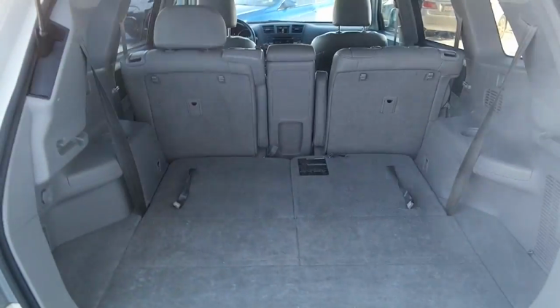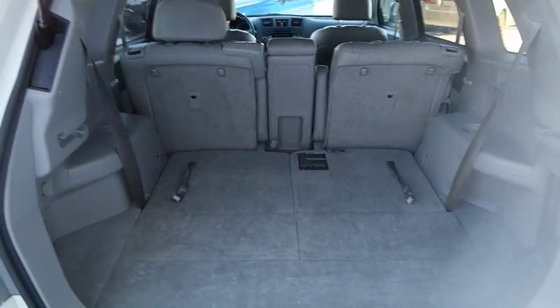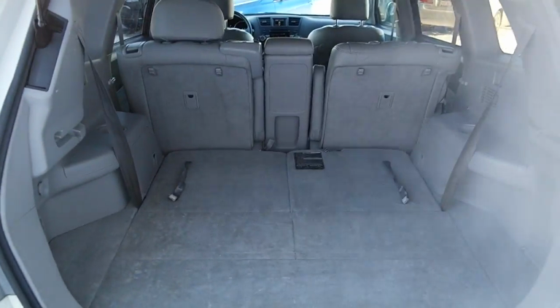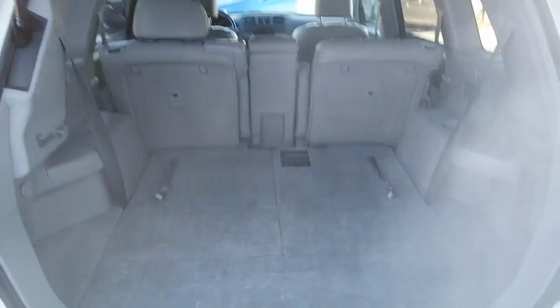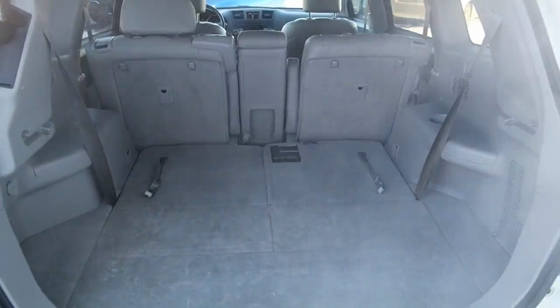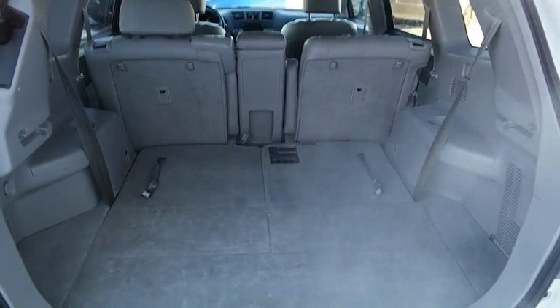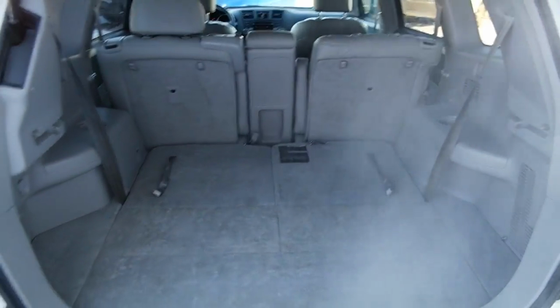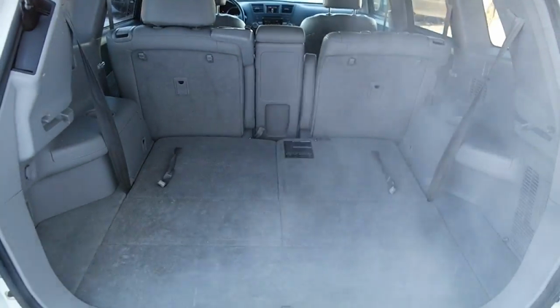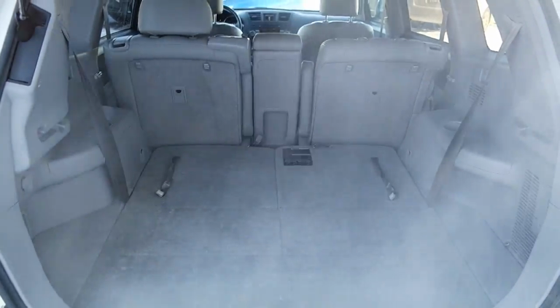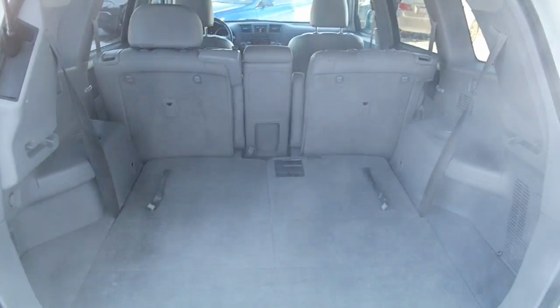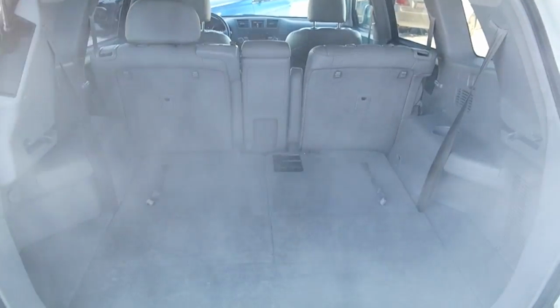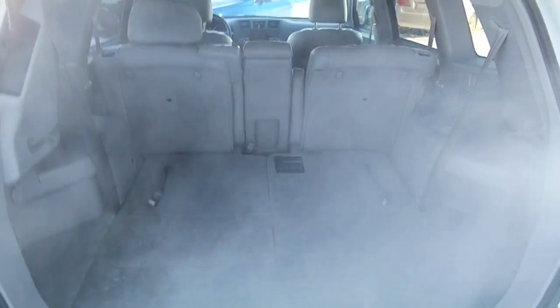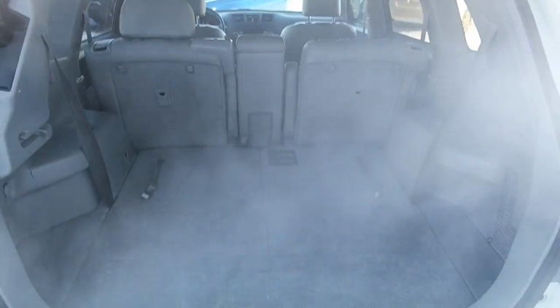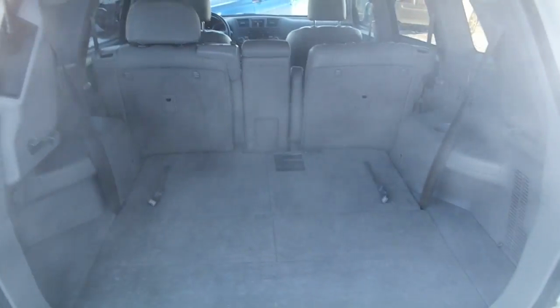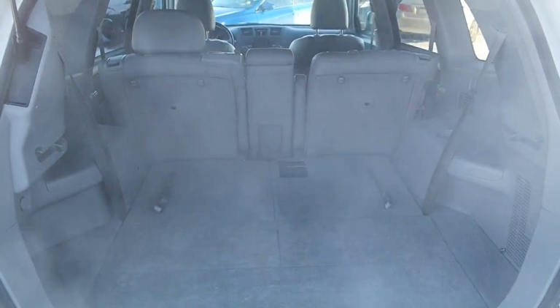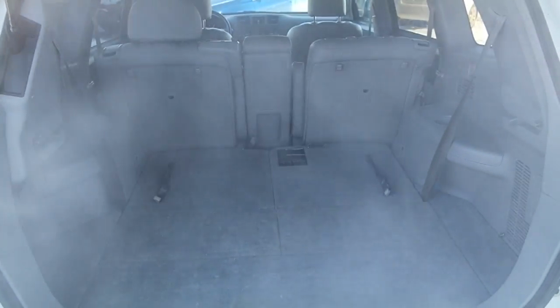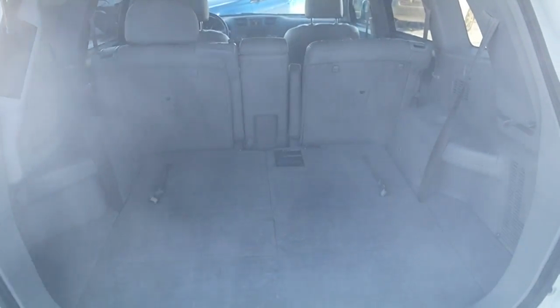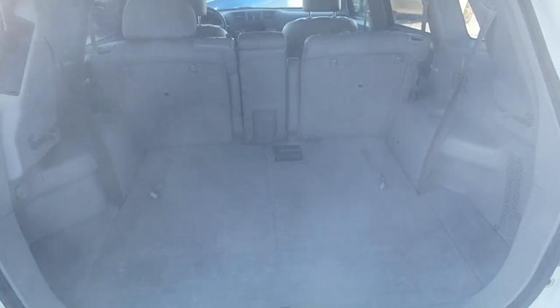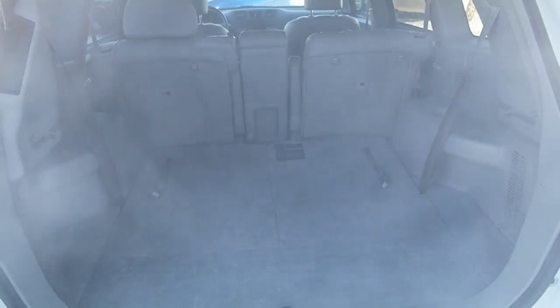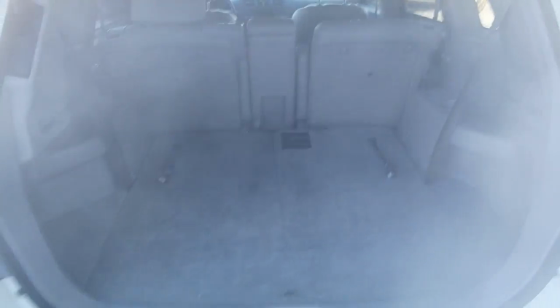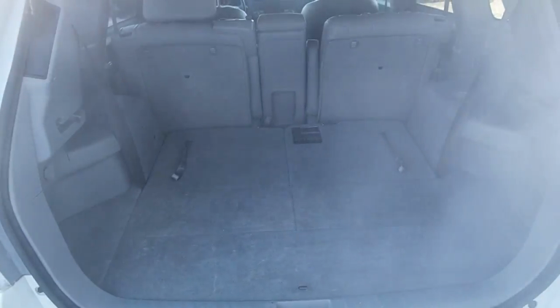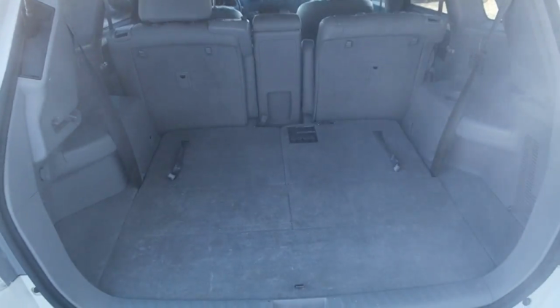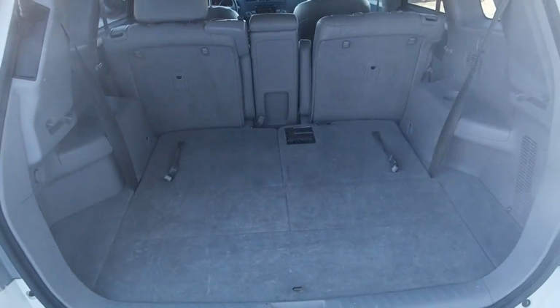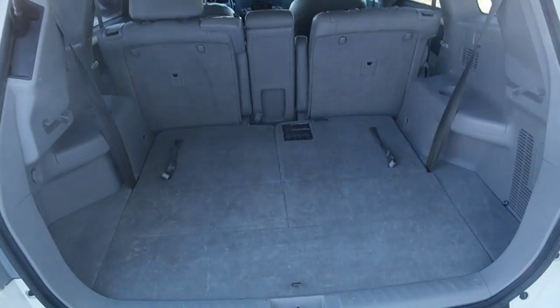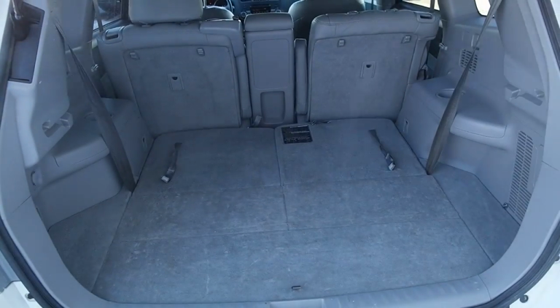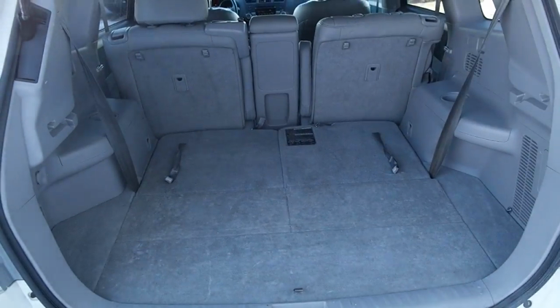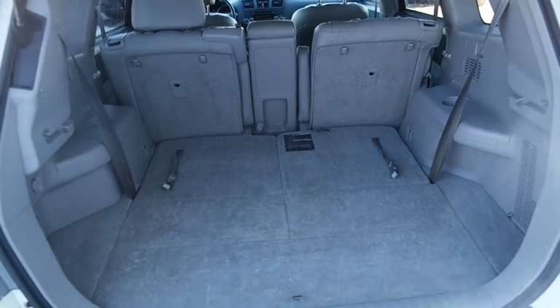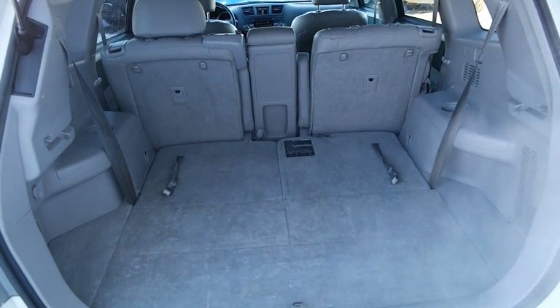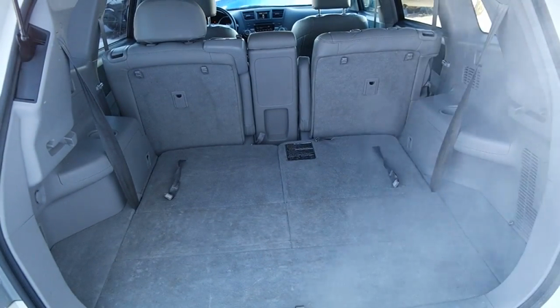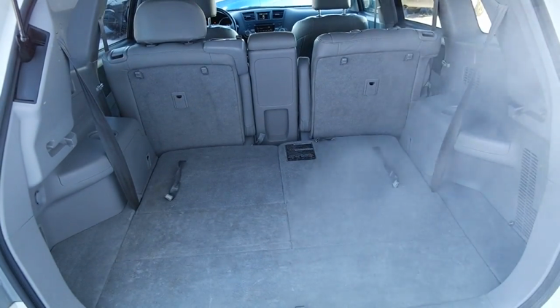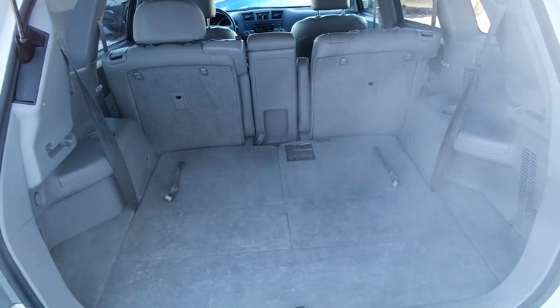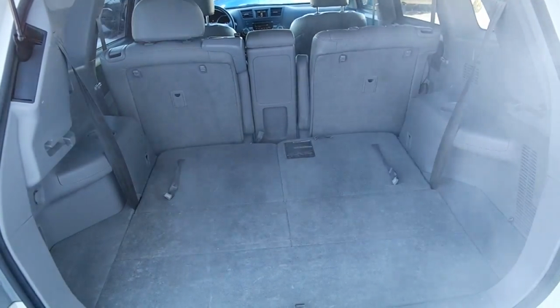That's all the time we've got for this 2013 Highlander. If this vehicle interests you and you want to look at a few more of the features, come down to Kingsway Toyota, where we speak your language.